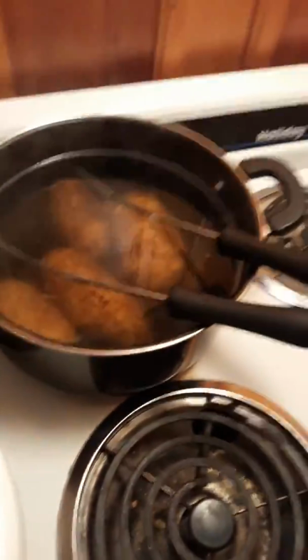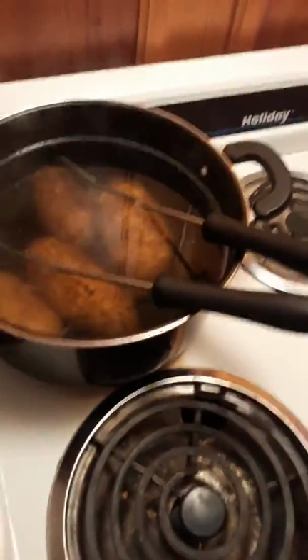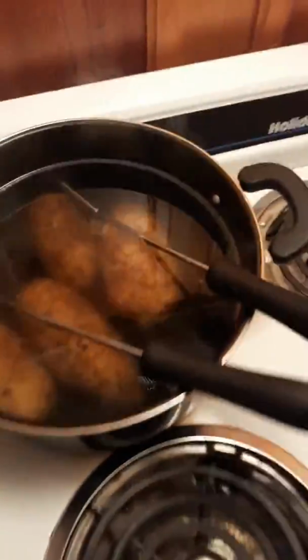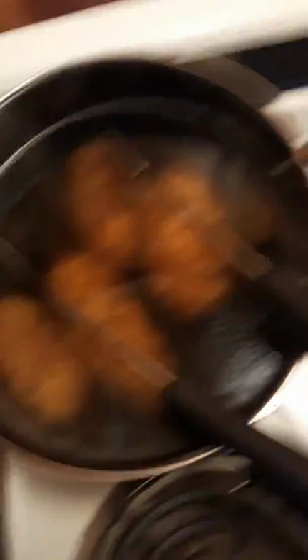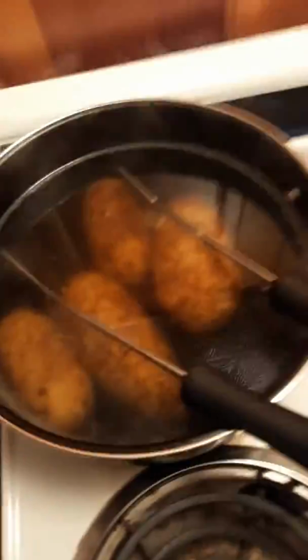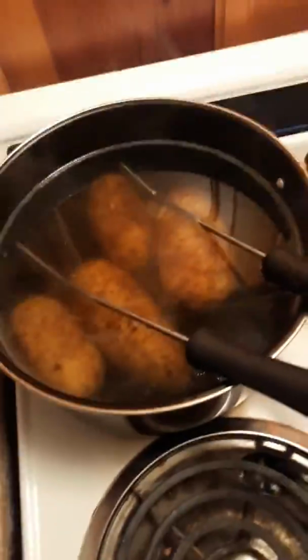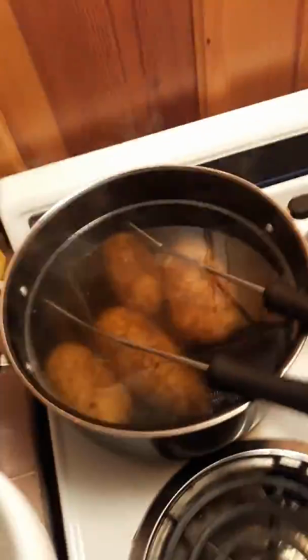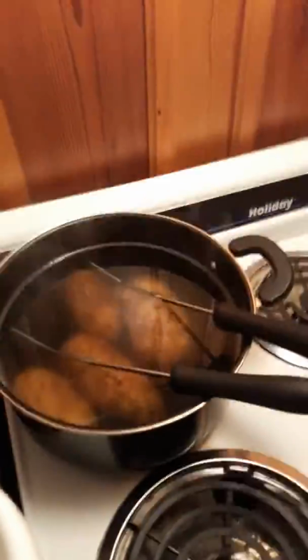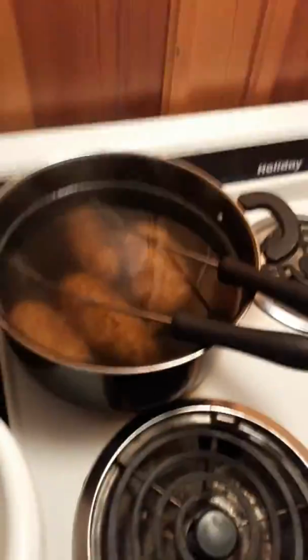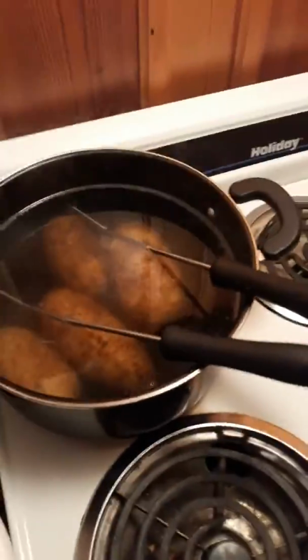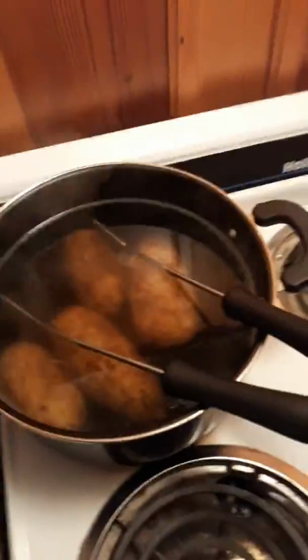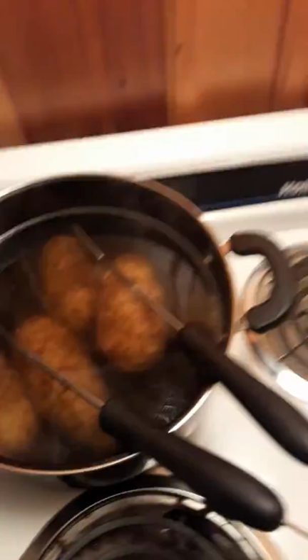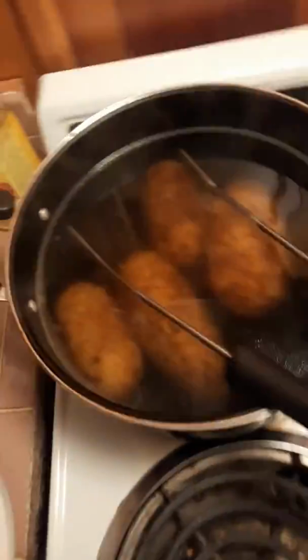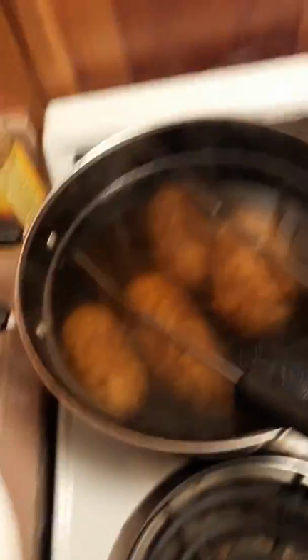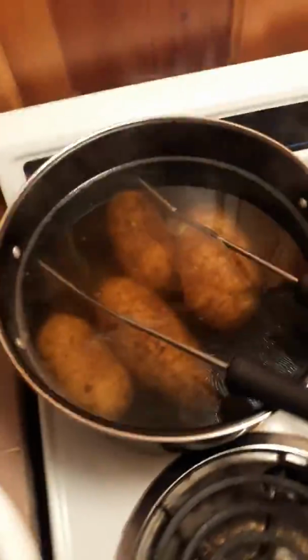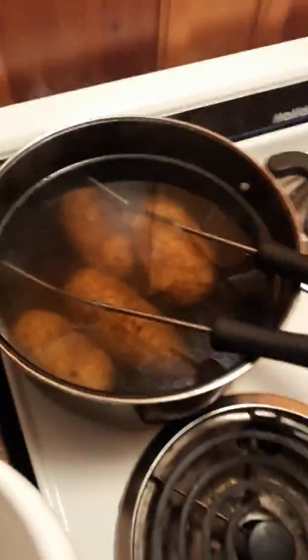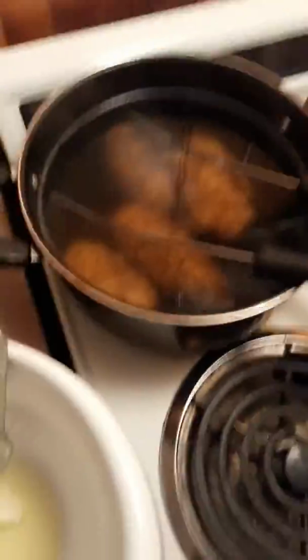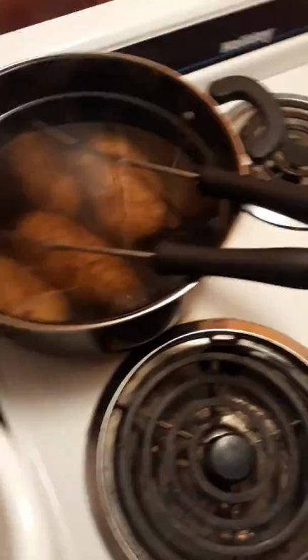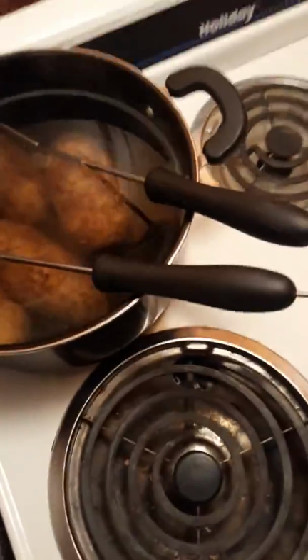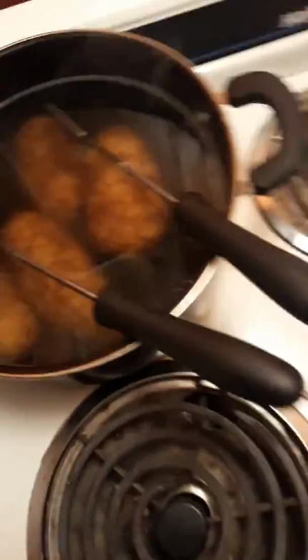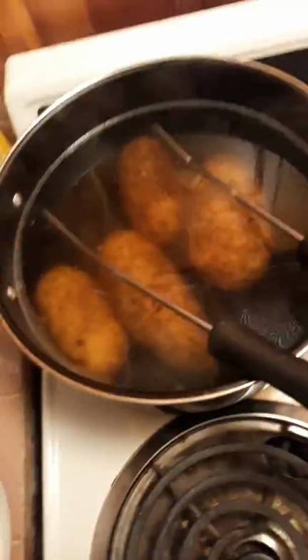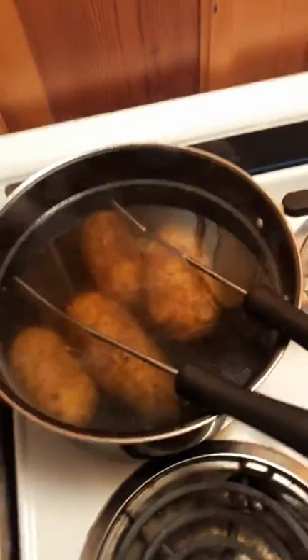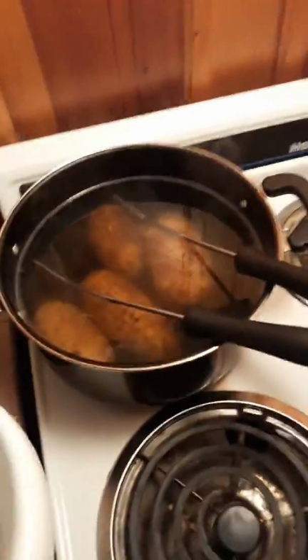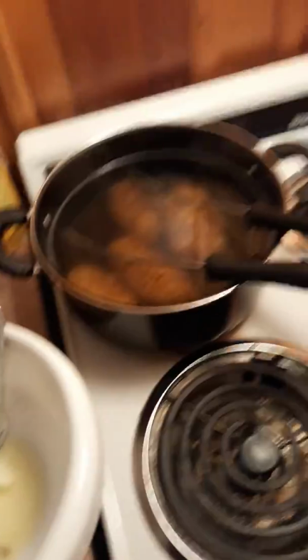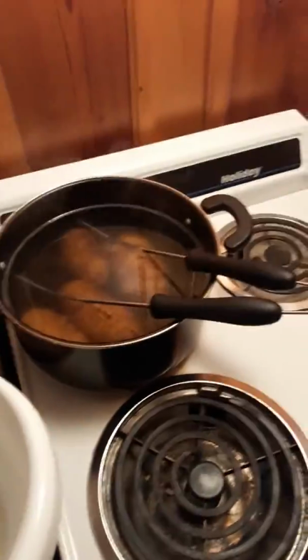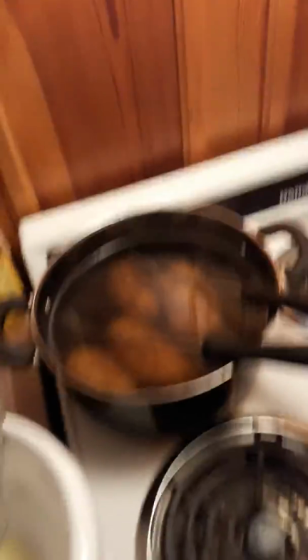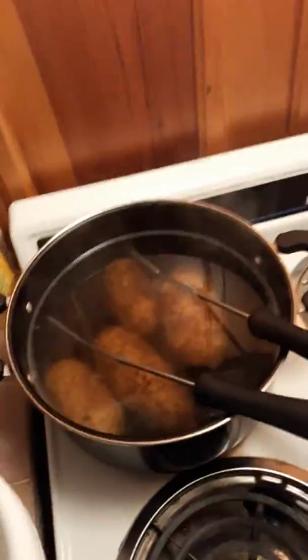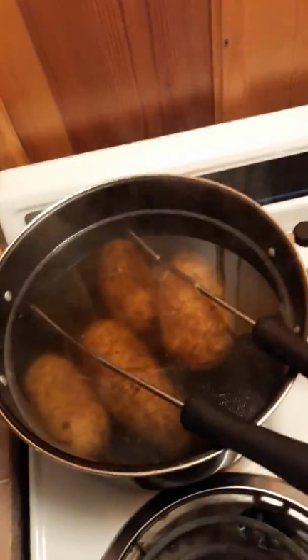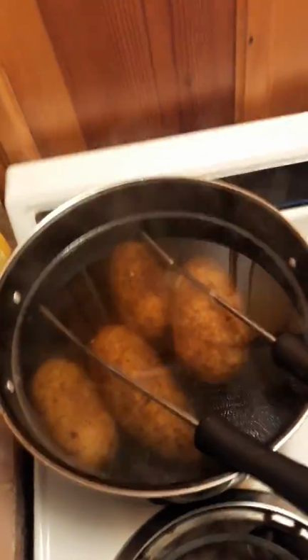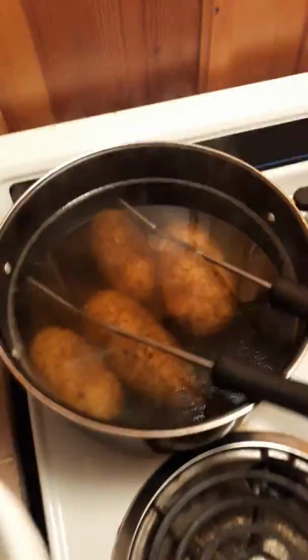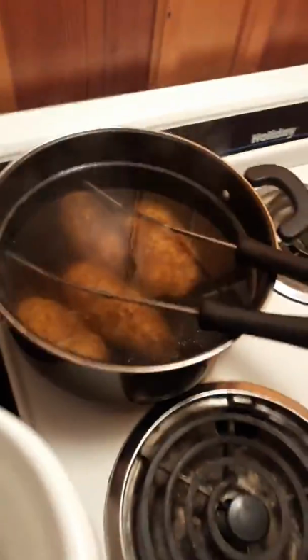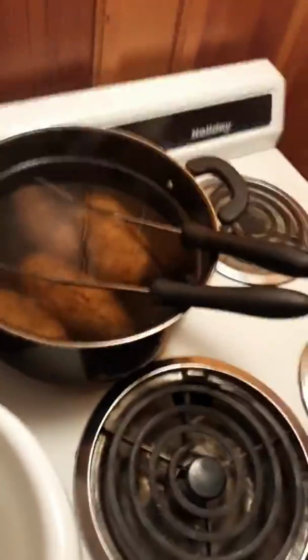I don't unpeel them — the peeling is healthy for you, so might as well keep it on there. I think that's it, have a great day, catch you later on Merrell's cooking show.